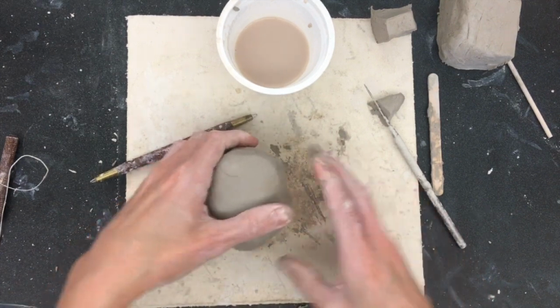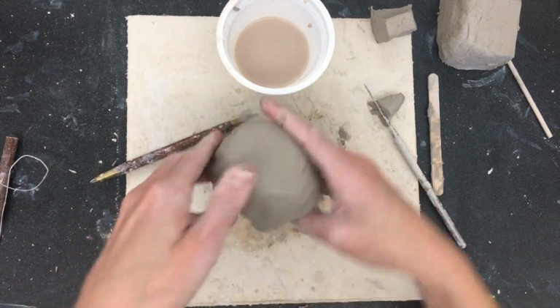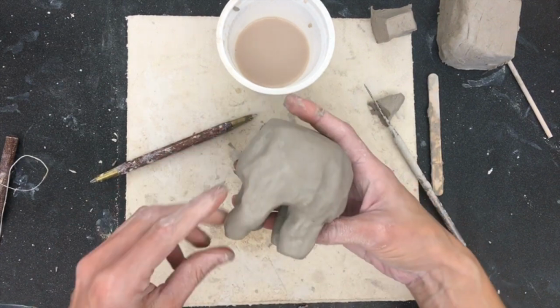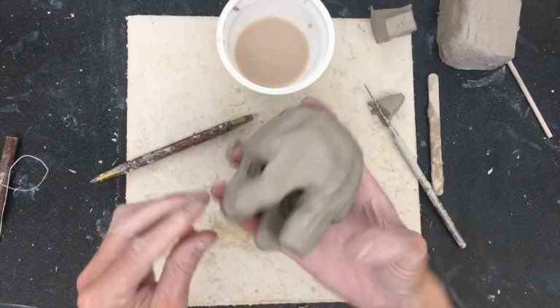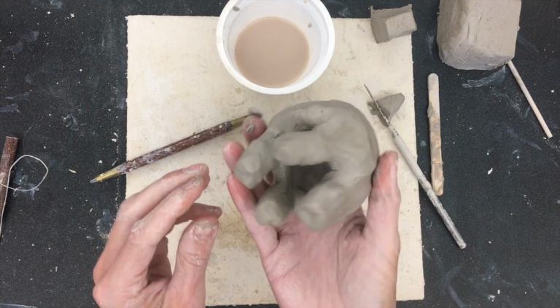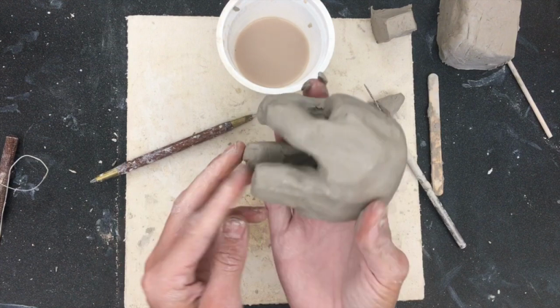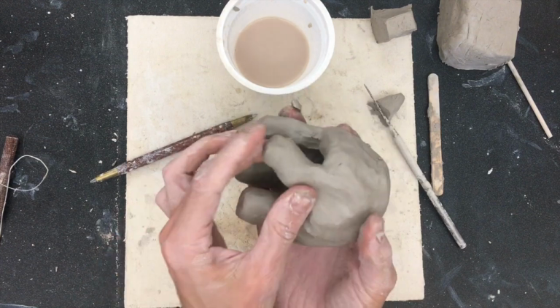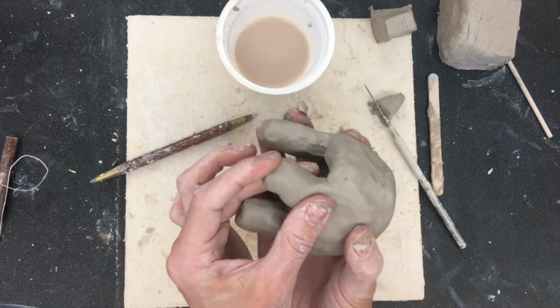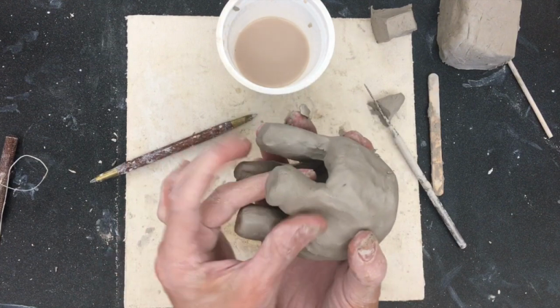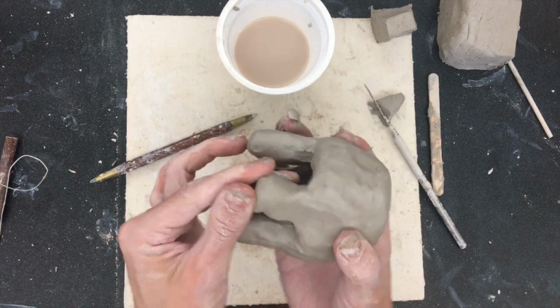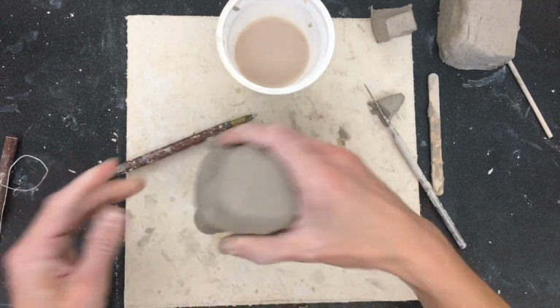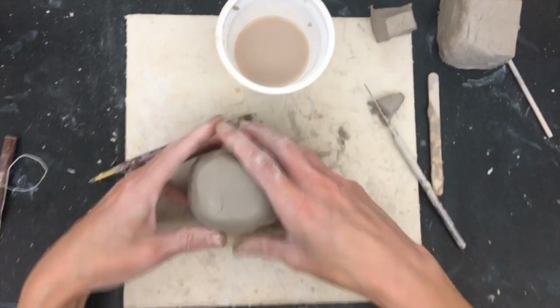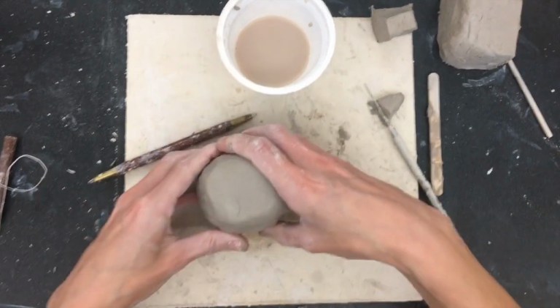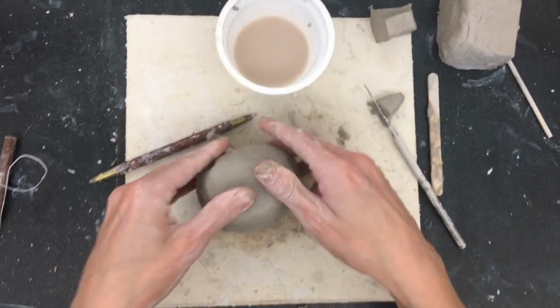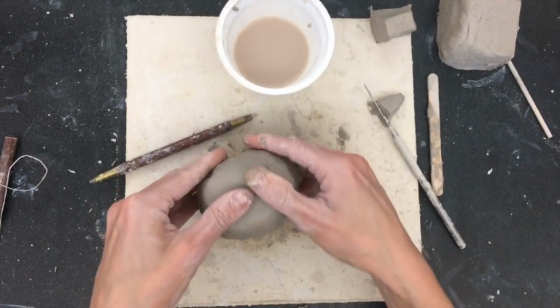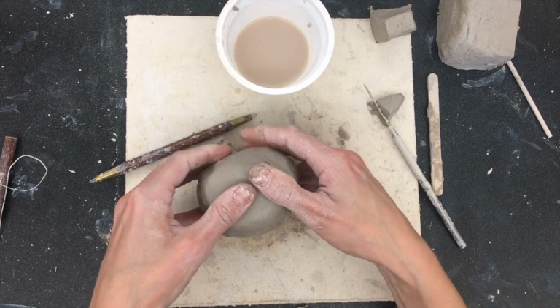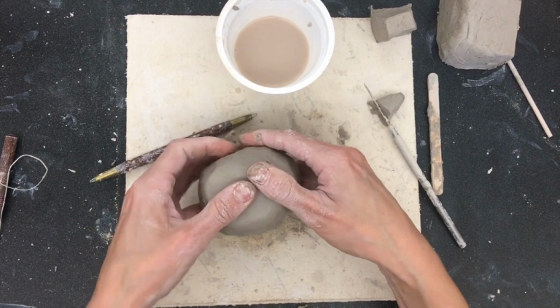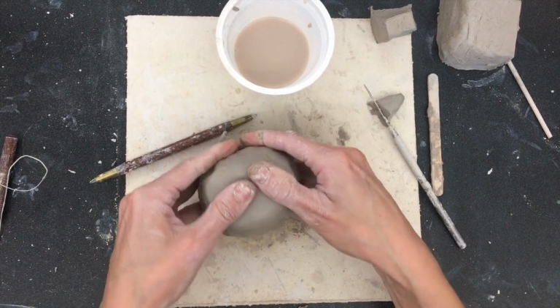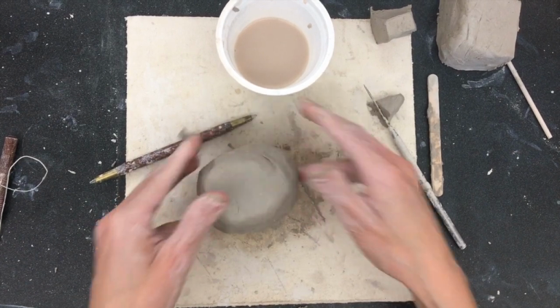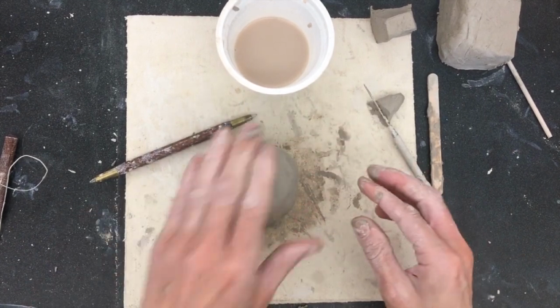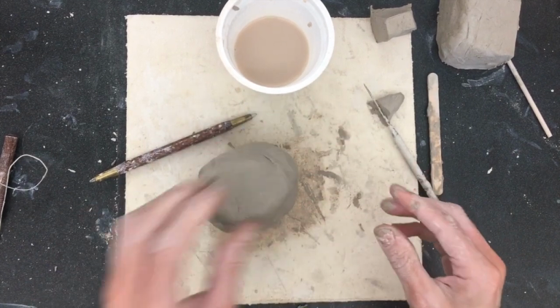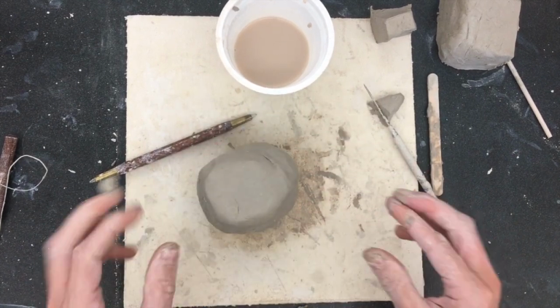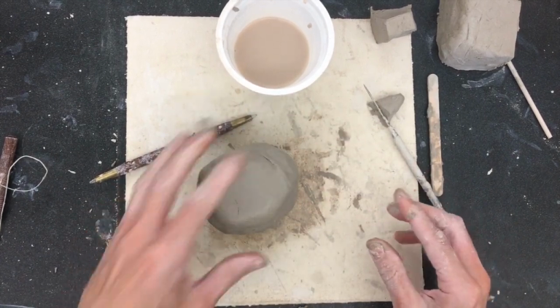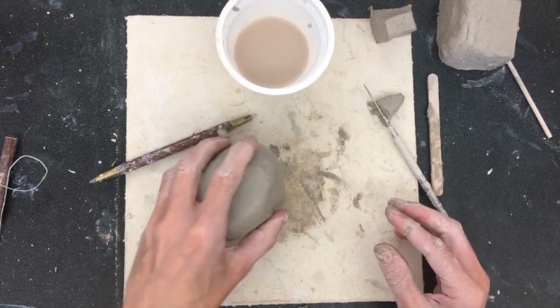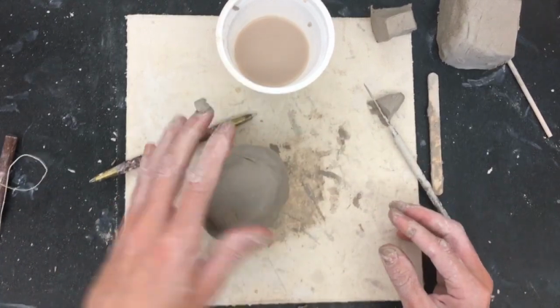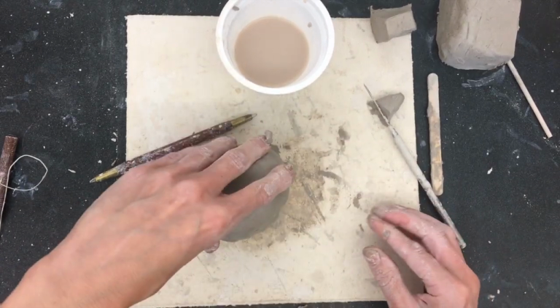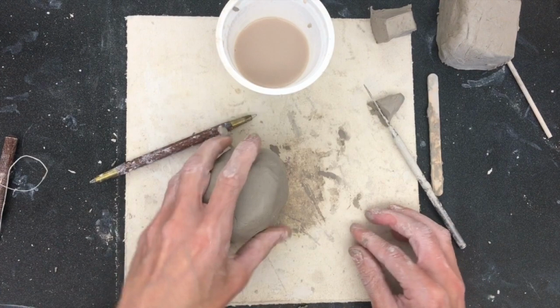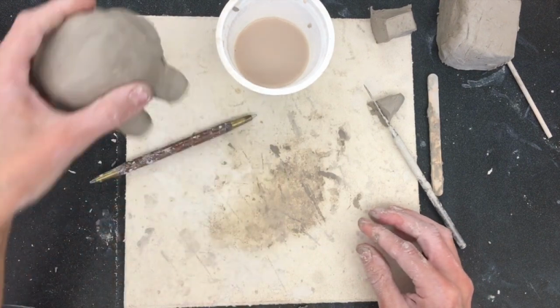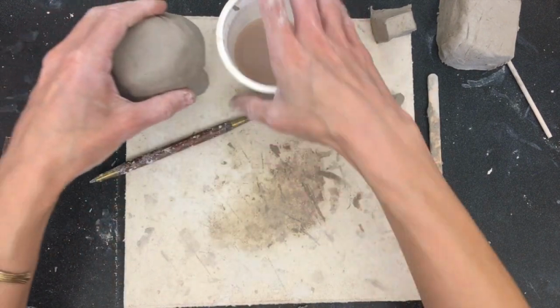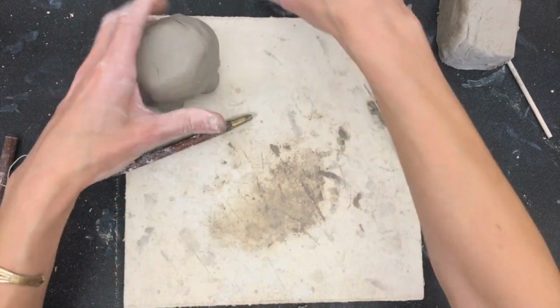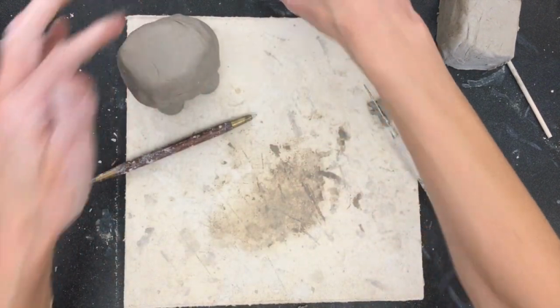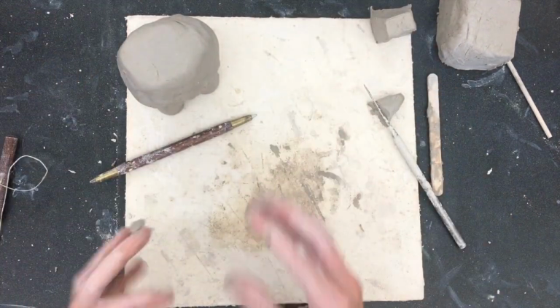Now I'm trying to stand my llama up, and you can tell right away this one is too tall. But it's clay, so it smushes. So you can kind of adjust it if he doesn't stand that well. And now I've got that done.